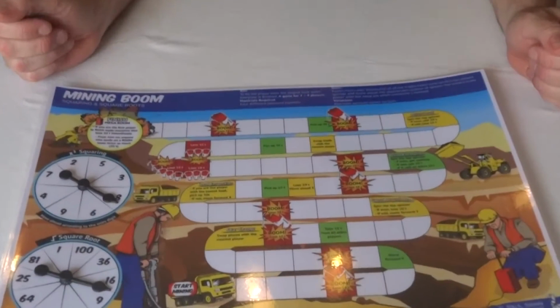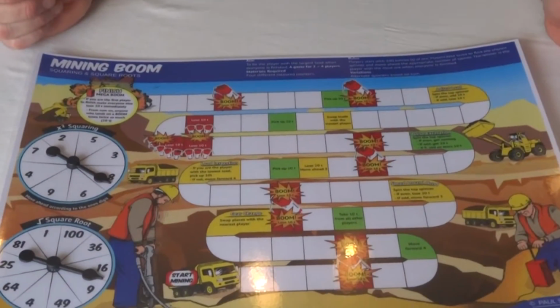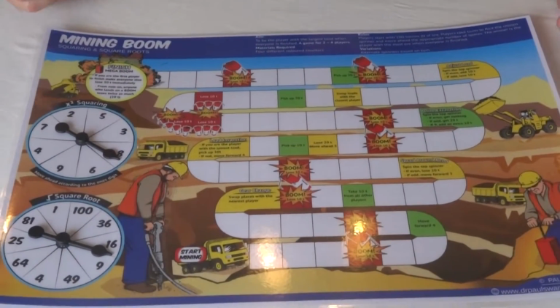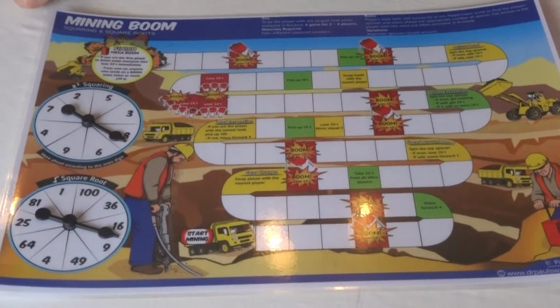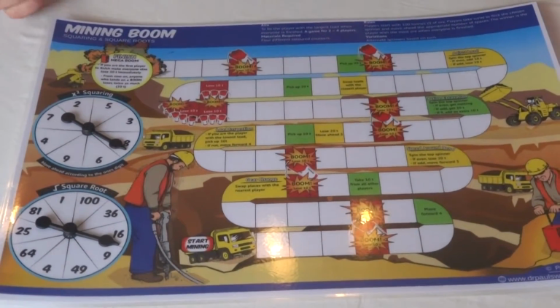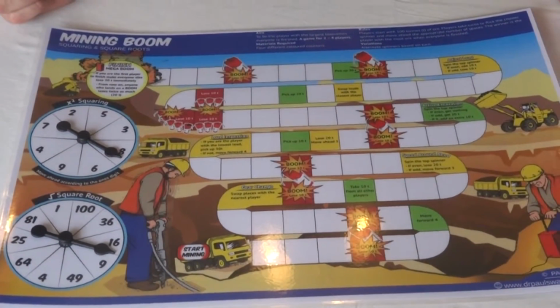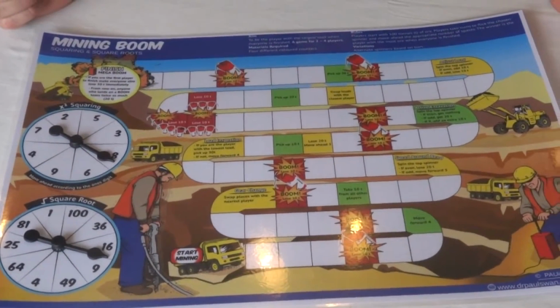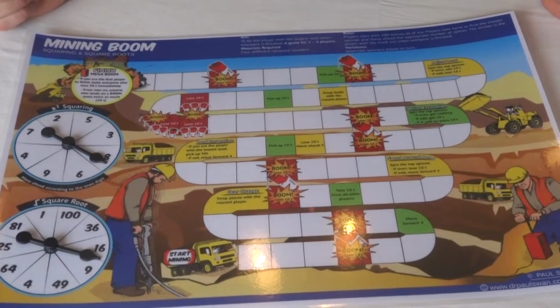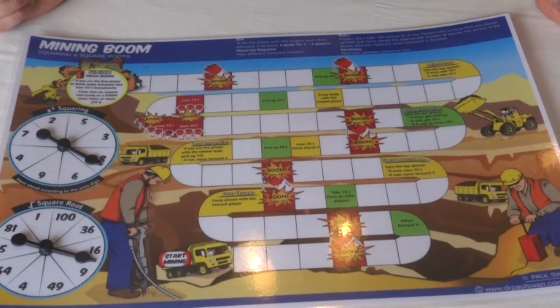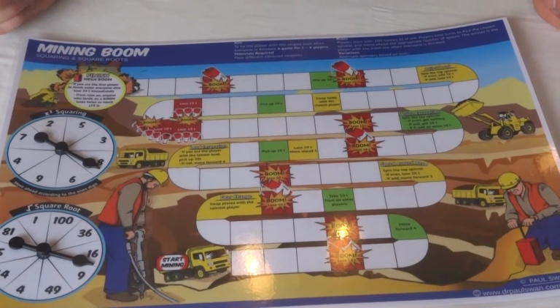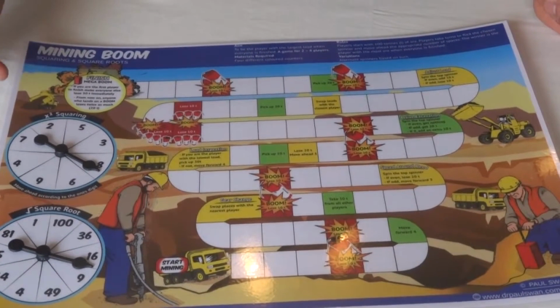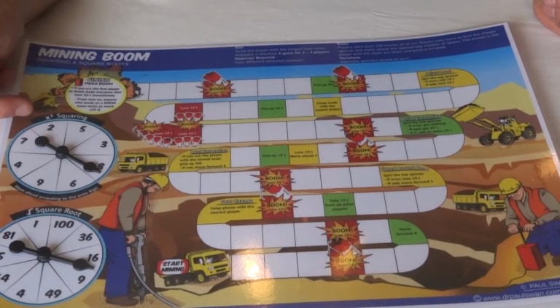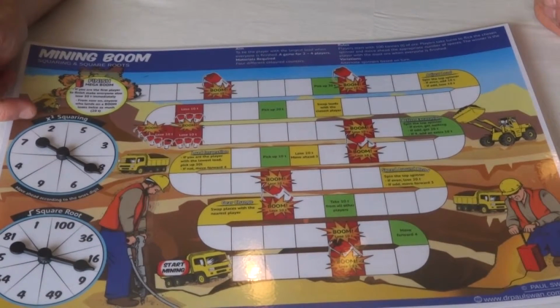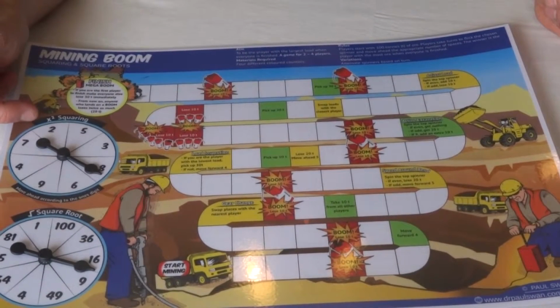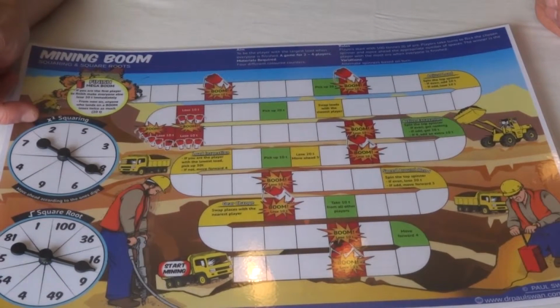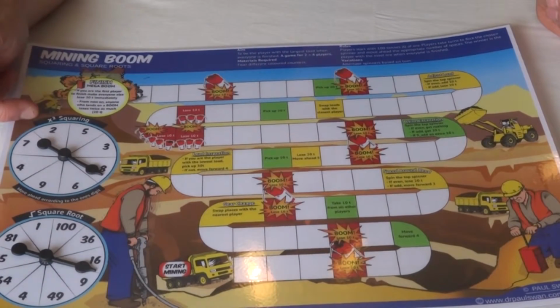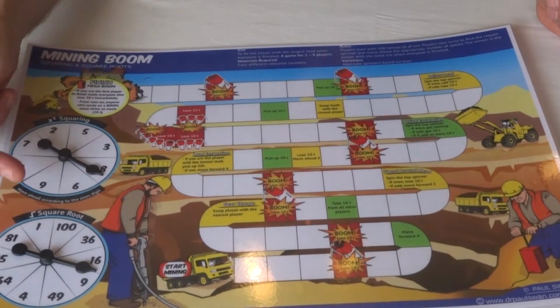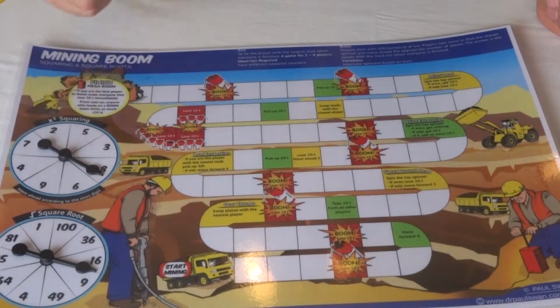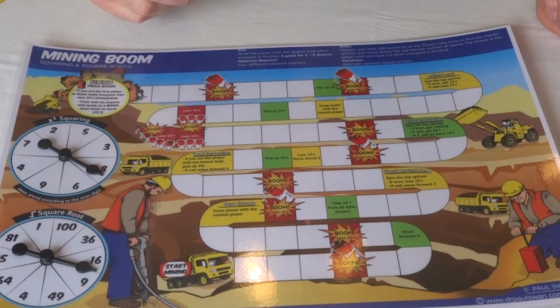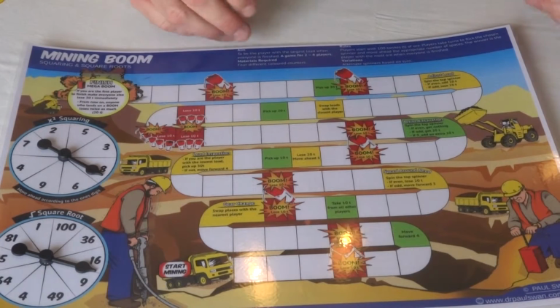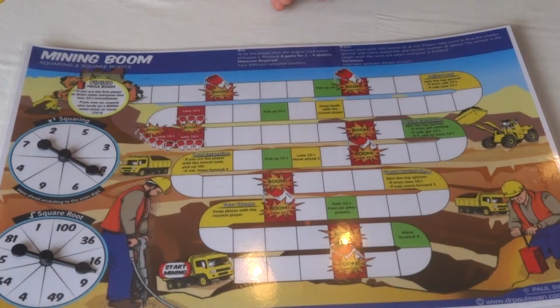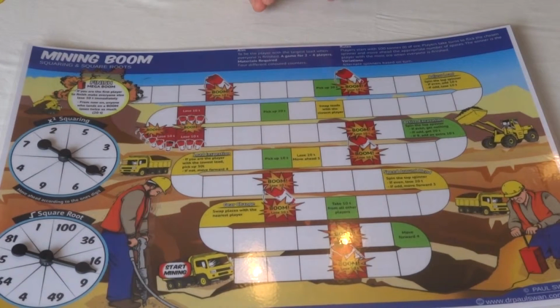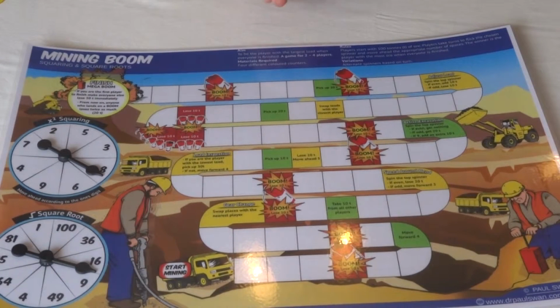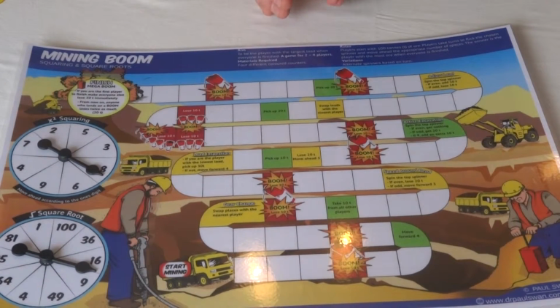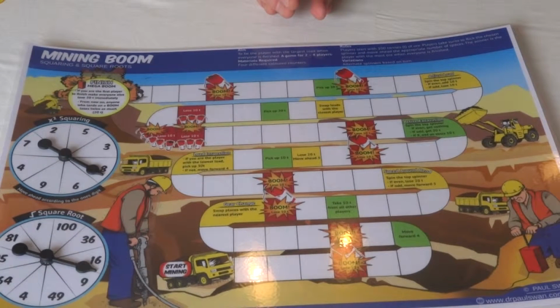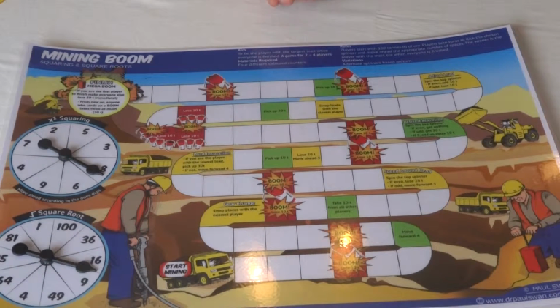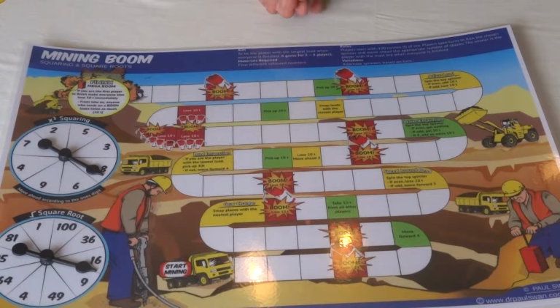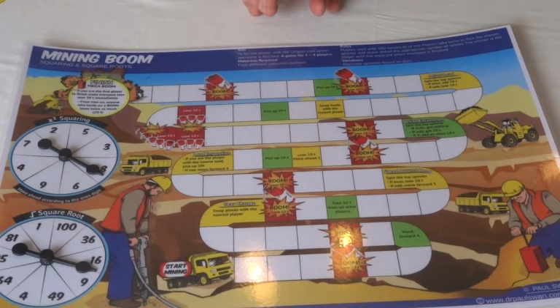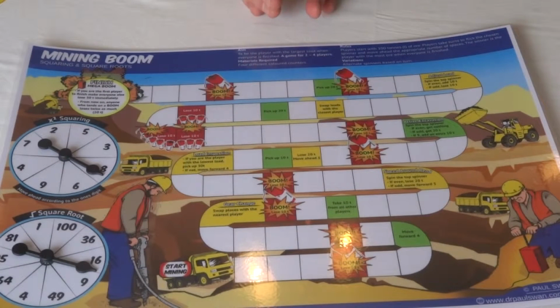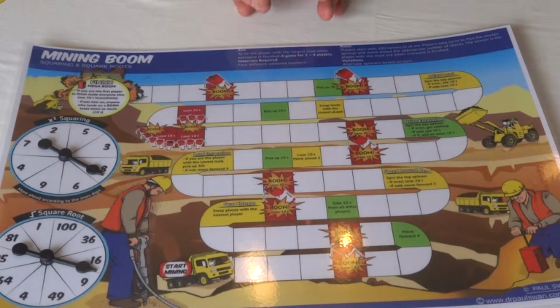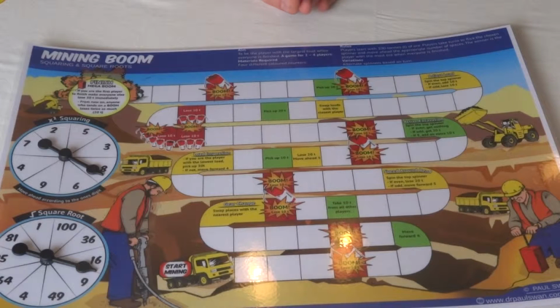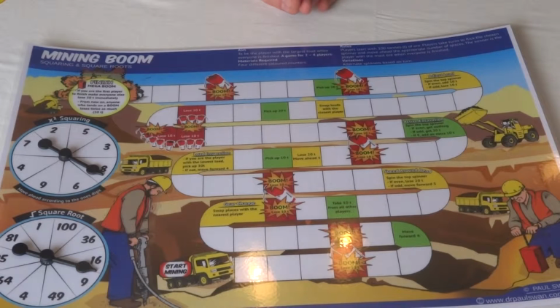It's designed particularly for older students. As you can see here, it's about the idea of squaring and square roots. As such, it builds on your table facts that you learned in year three and four and got faster at in year five.